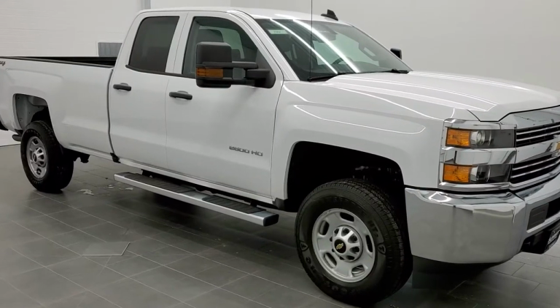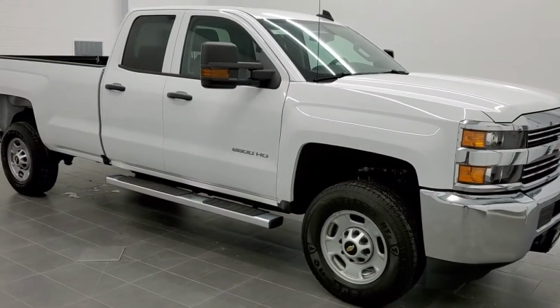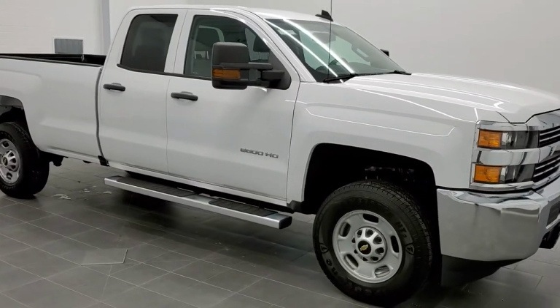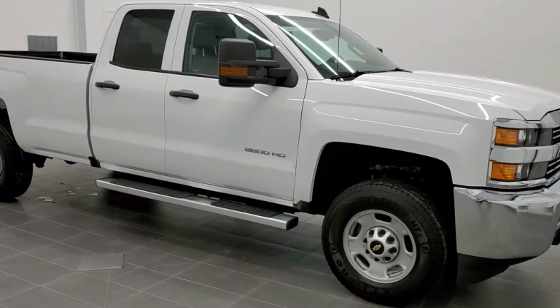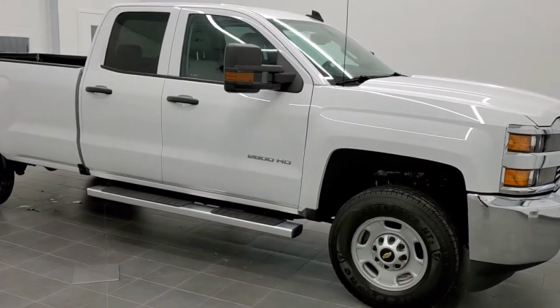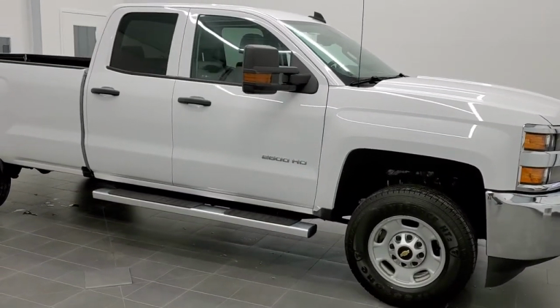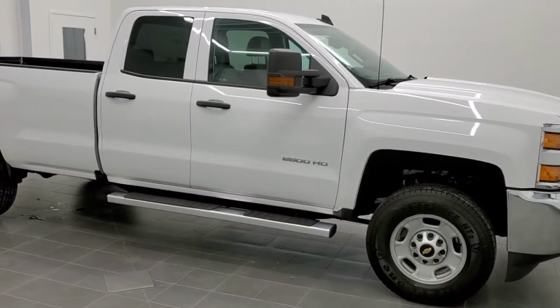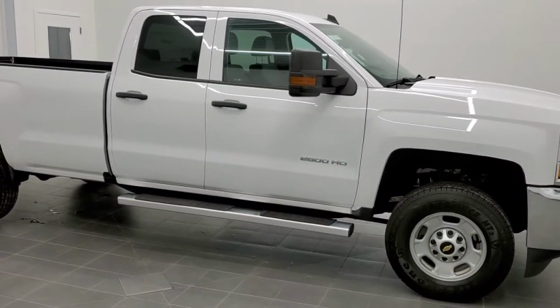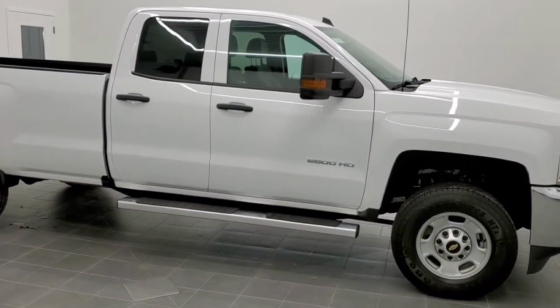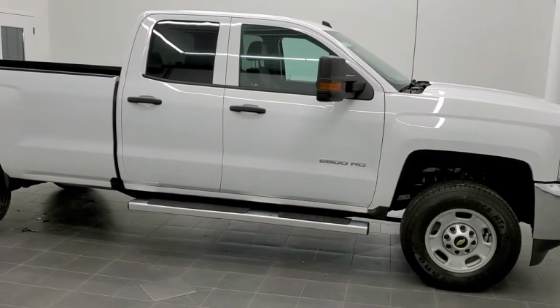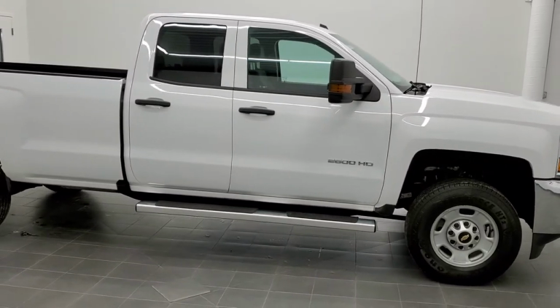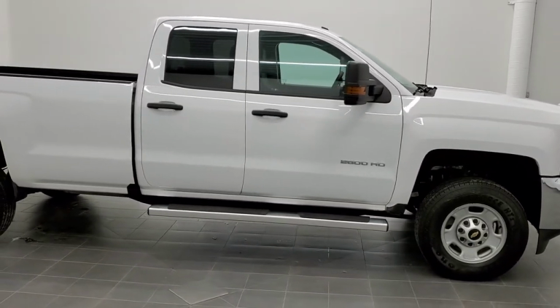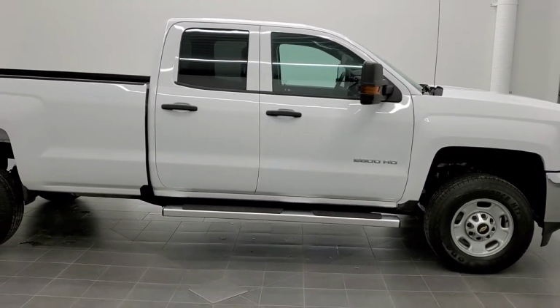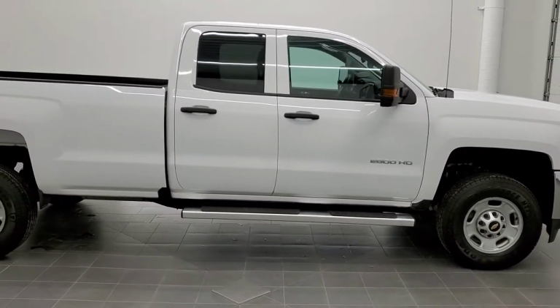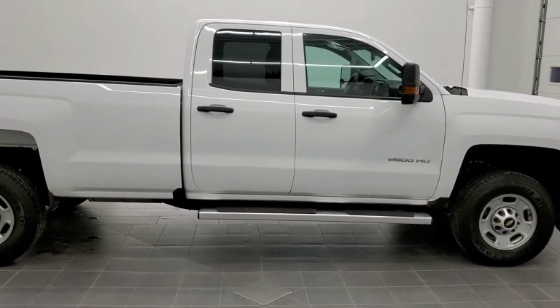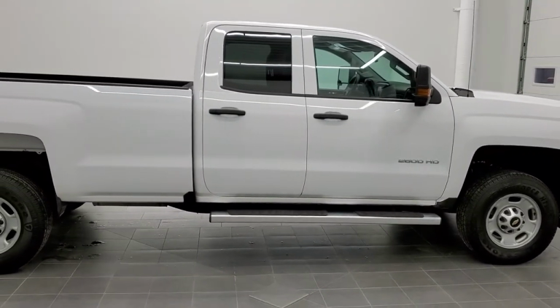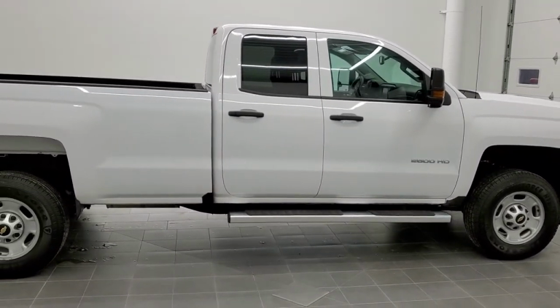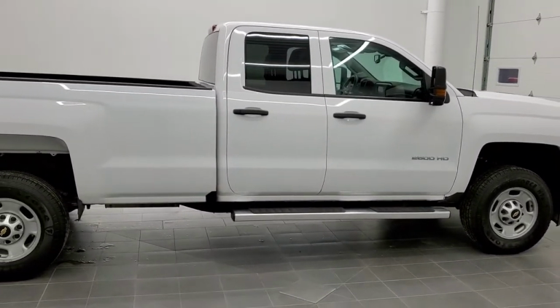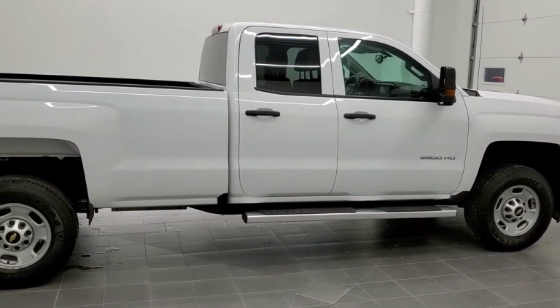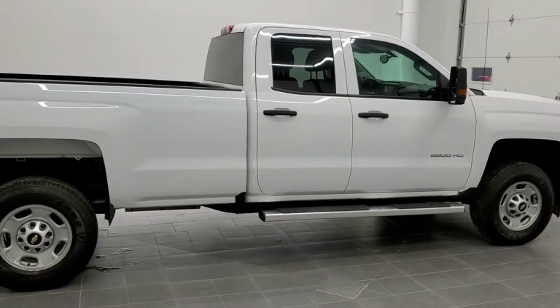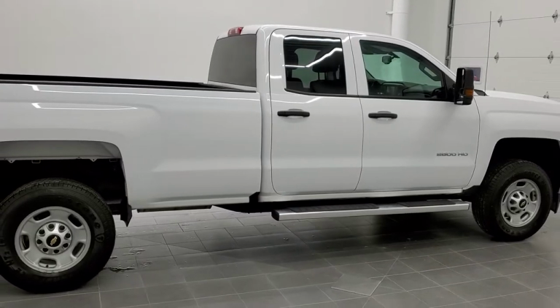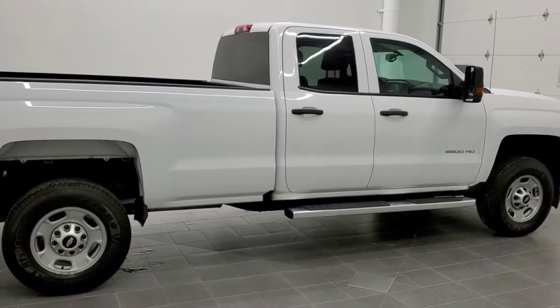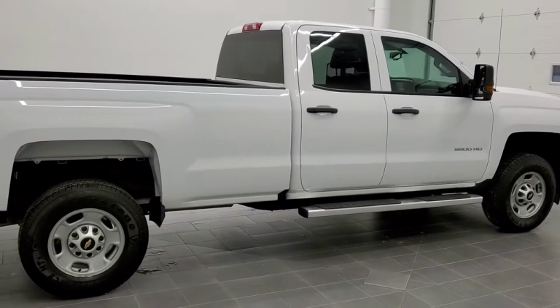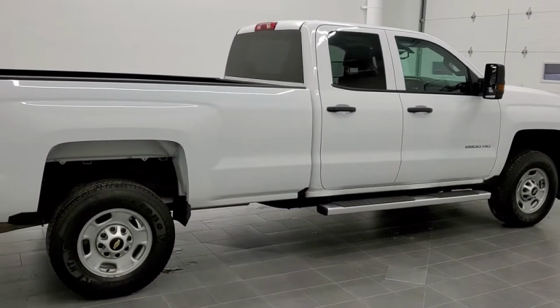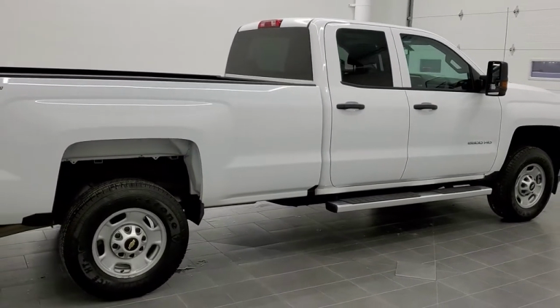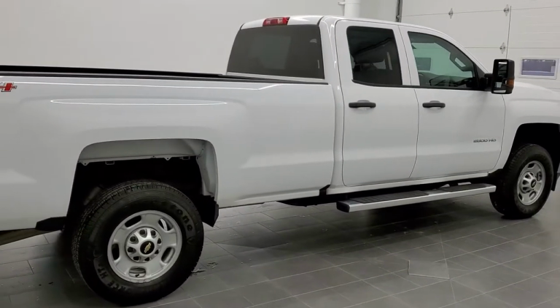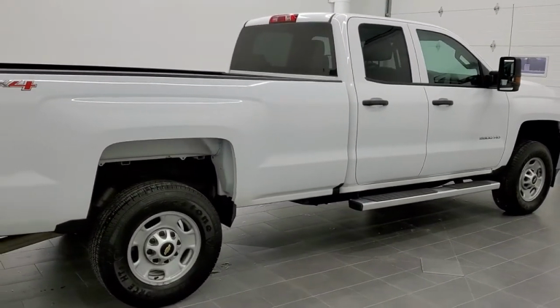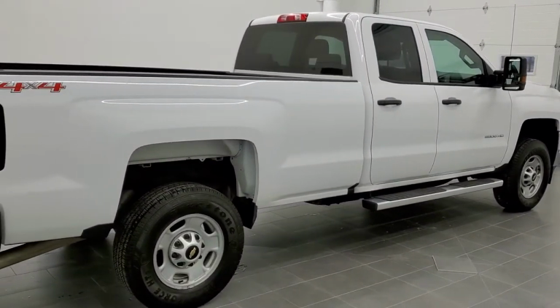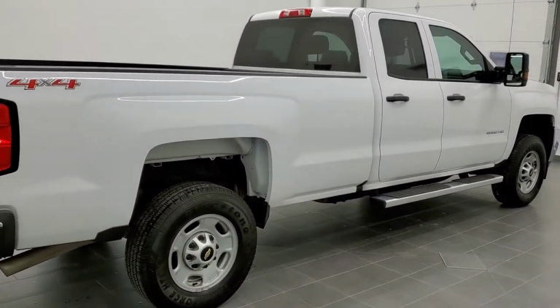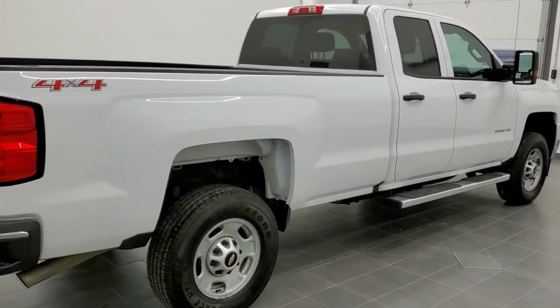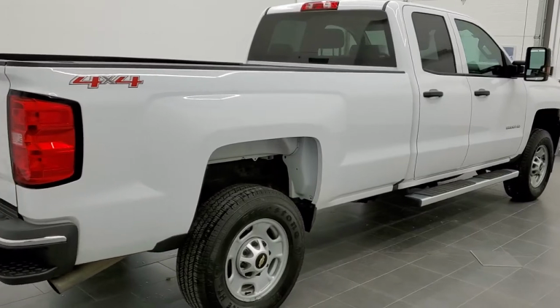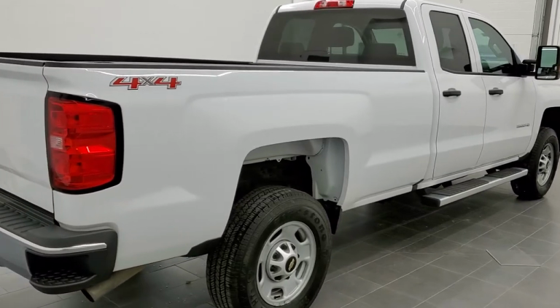This is stock number 11204. We are here at Summit Automotive in Fond du Lac, Wisconsin, your new and used heavy-duty truck headquarters. Today we are checking out this super clean 2016 Chevy Silverado 2500 double cab long box.